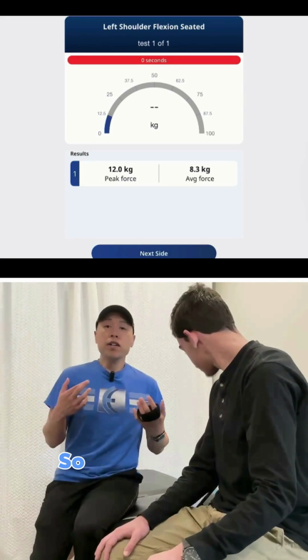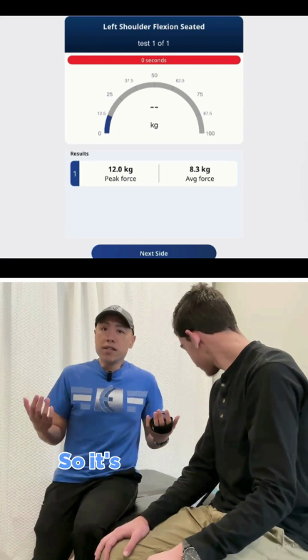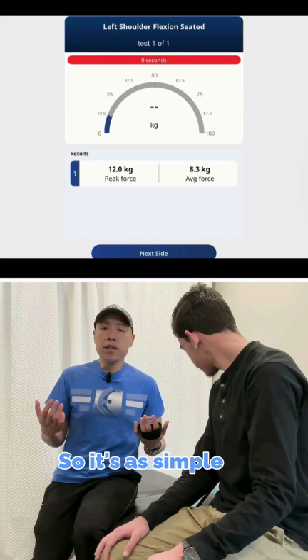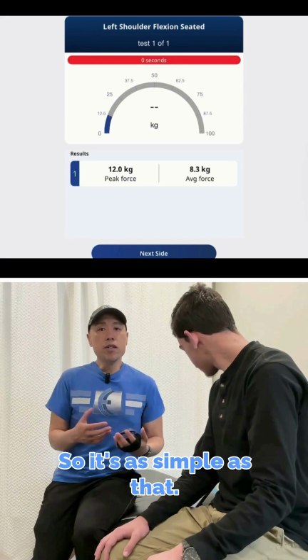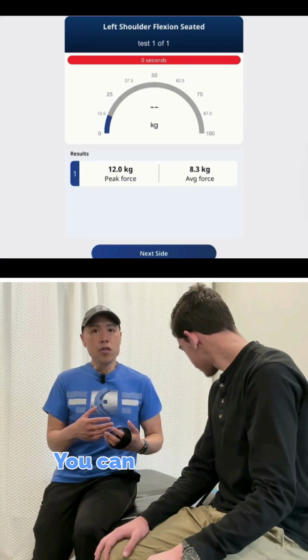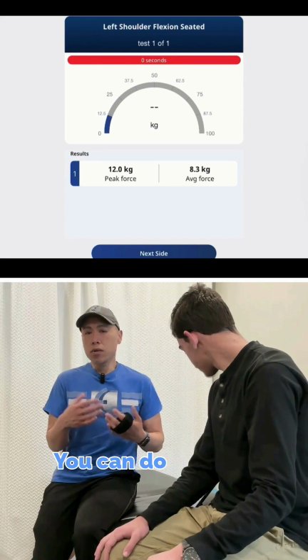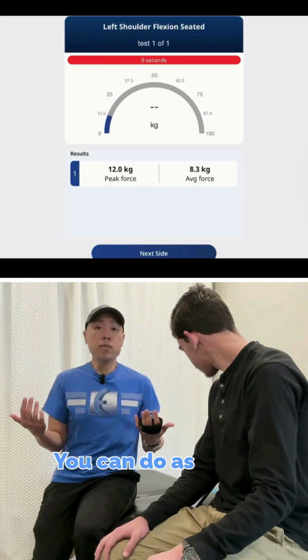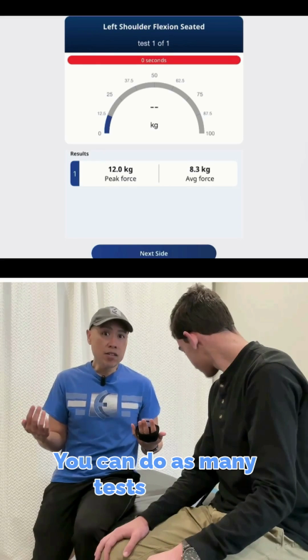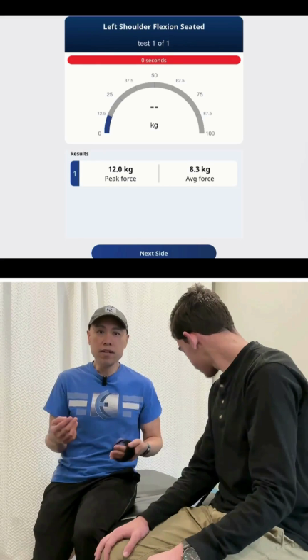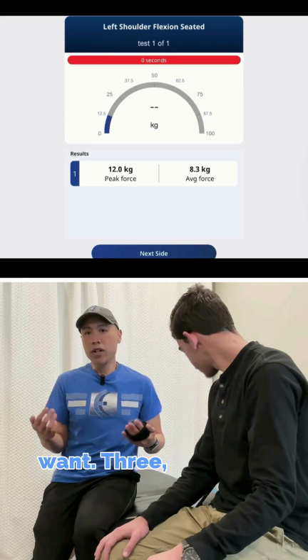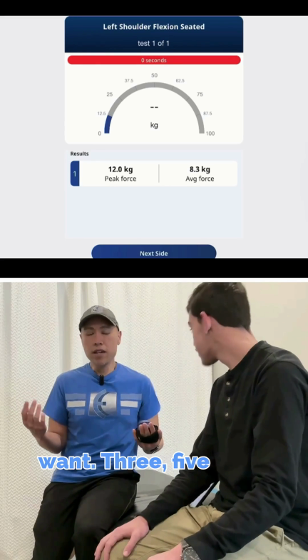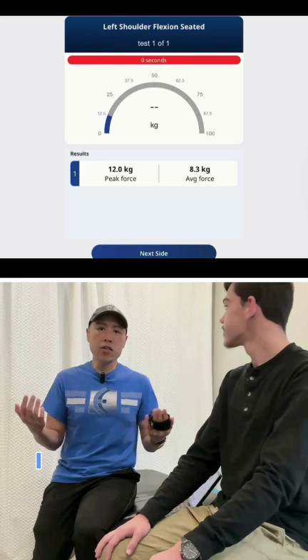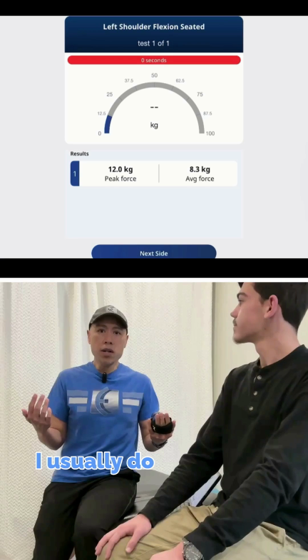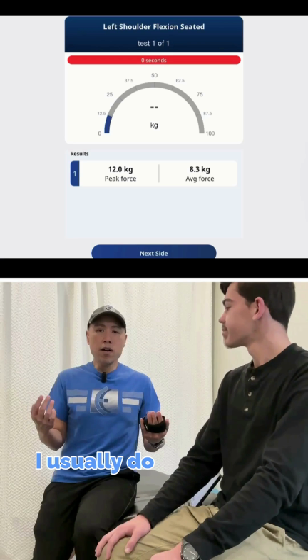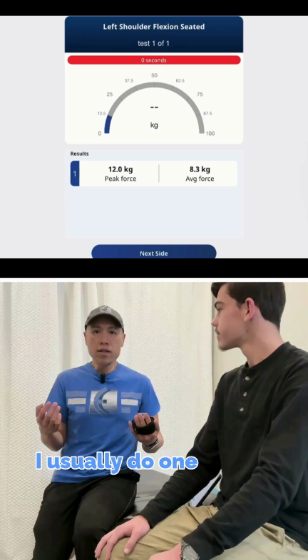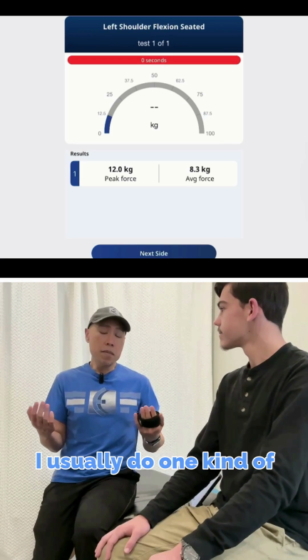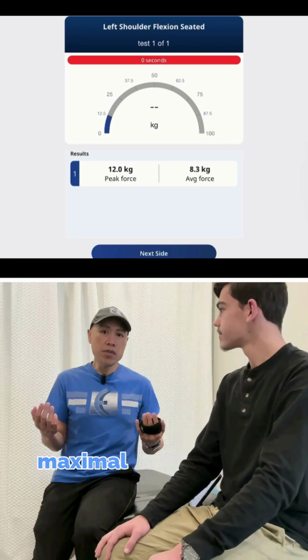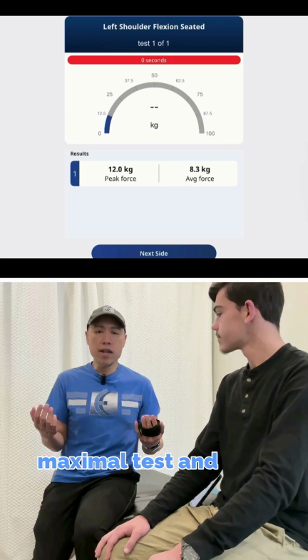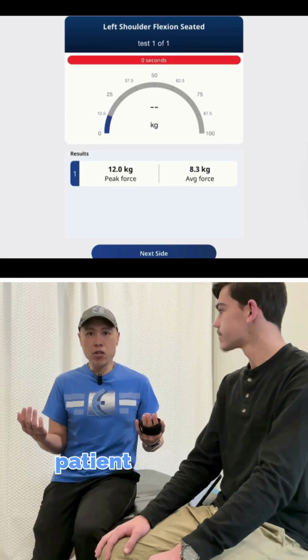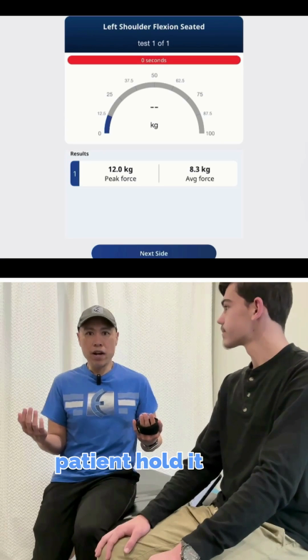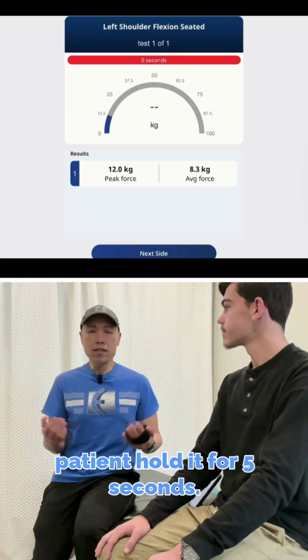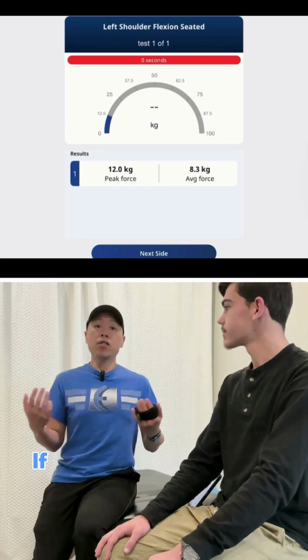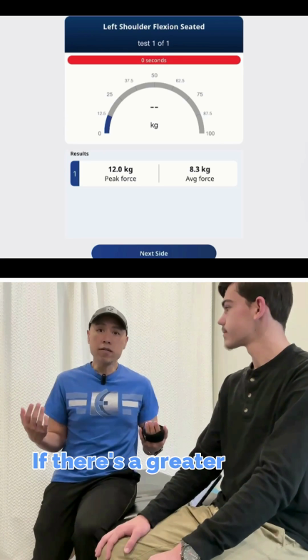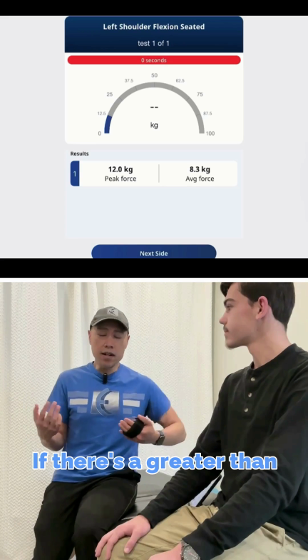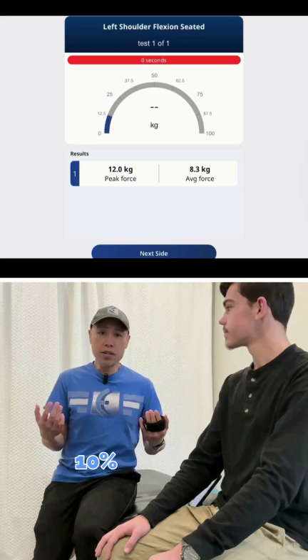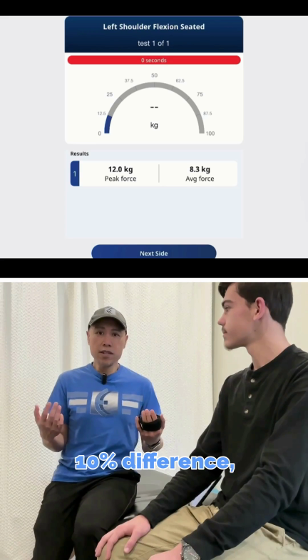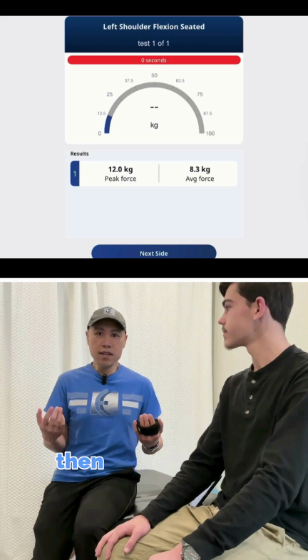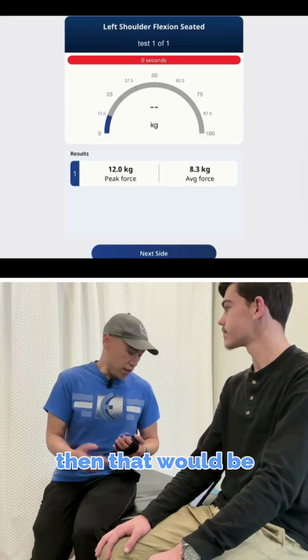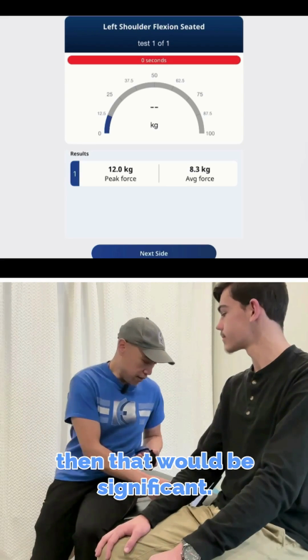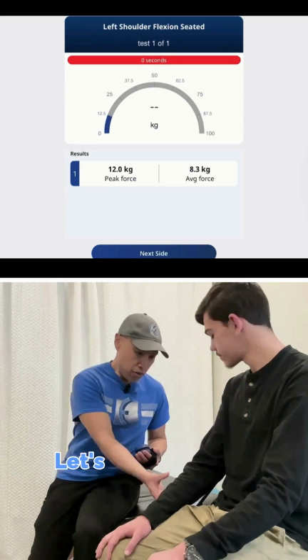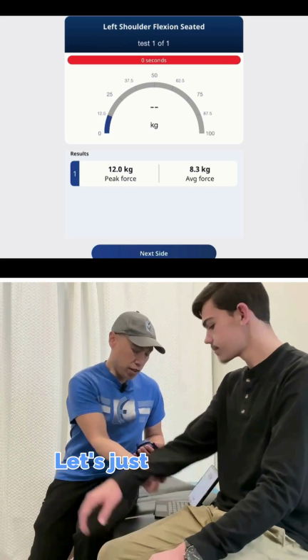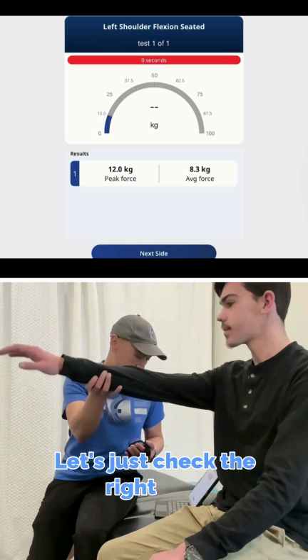So it's as simple as that. You can do as many tests as you want — three, five tests. I usually do one maximal test and have the patient hold it for five seconds. If there's a greater than 10% difference, then that would be significant.